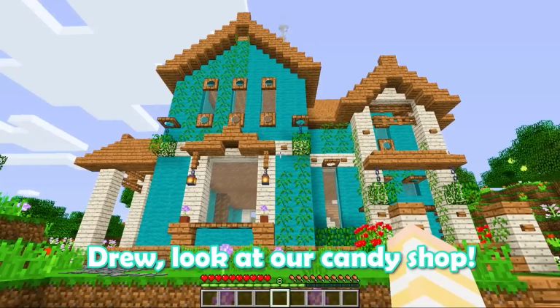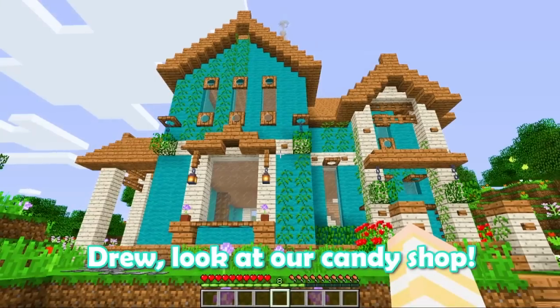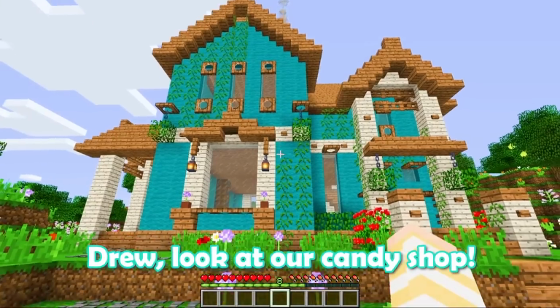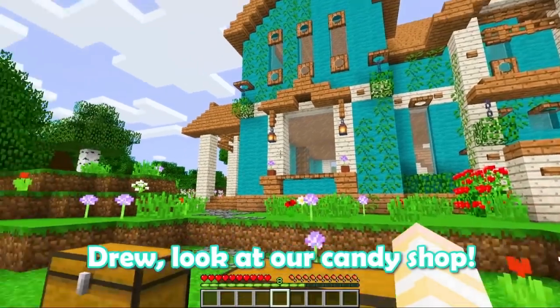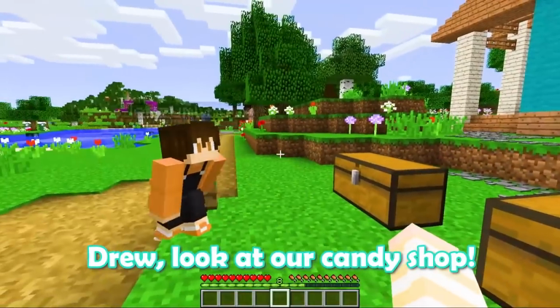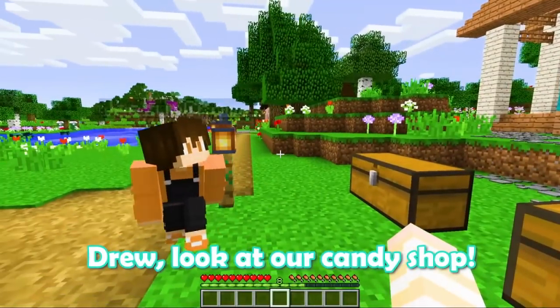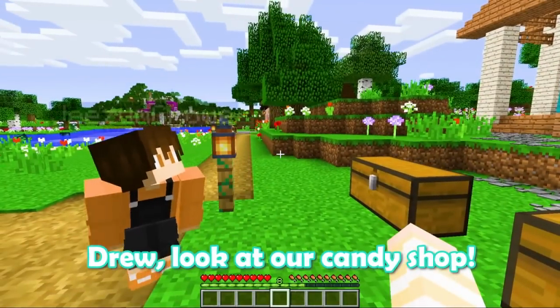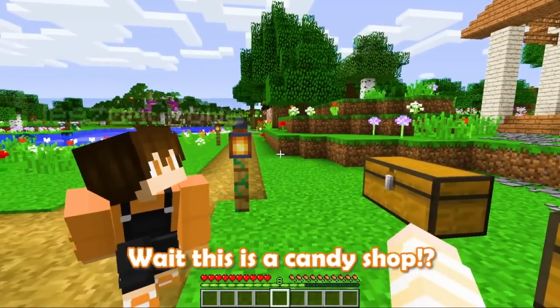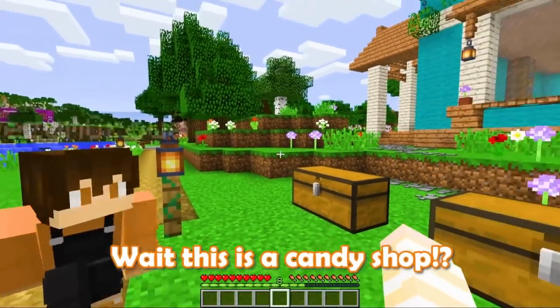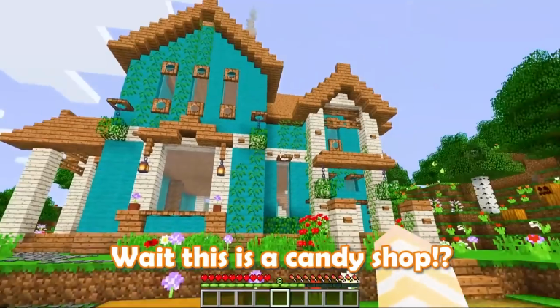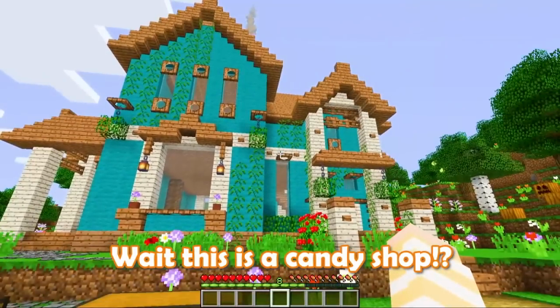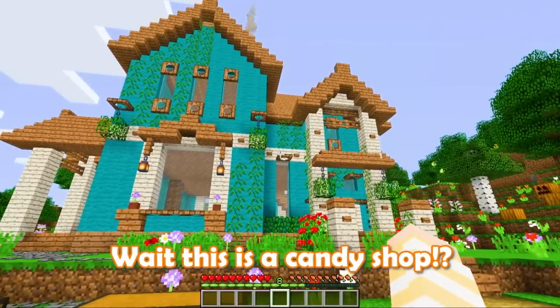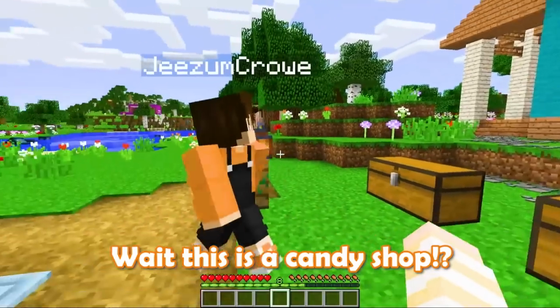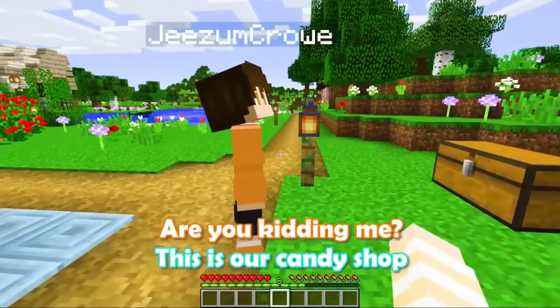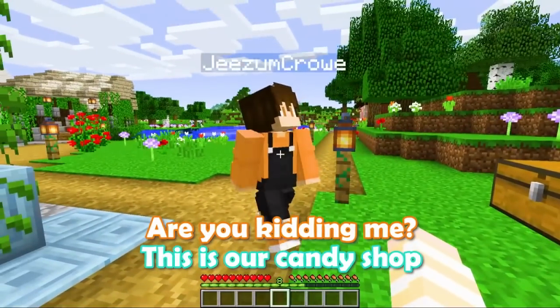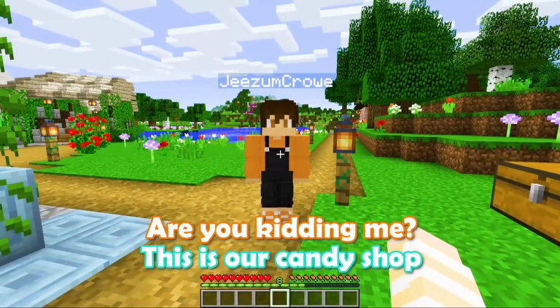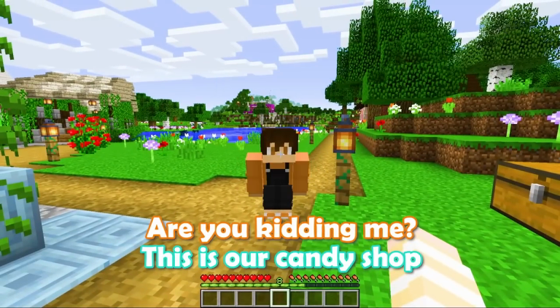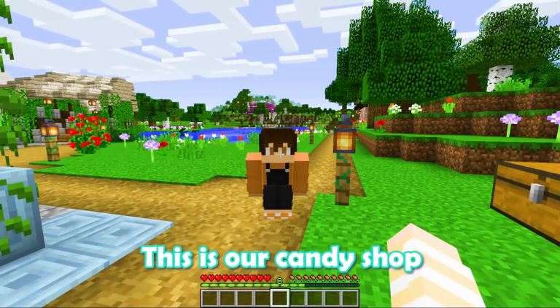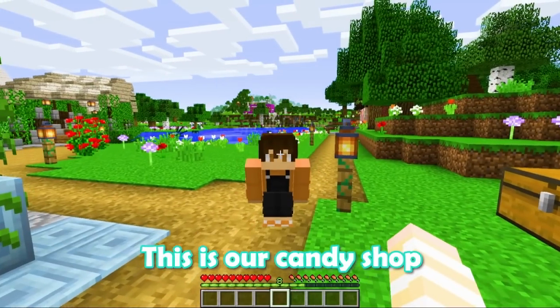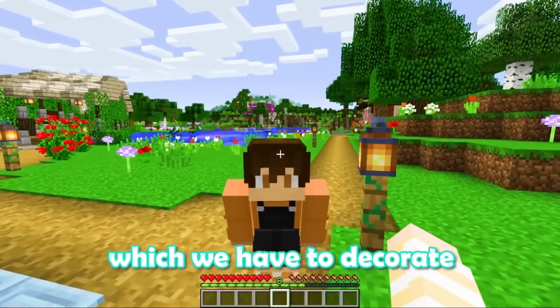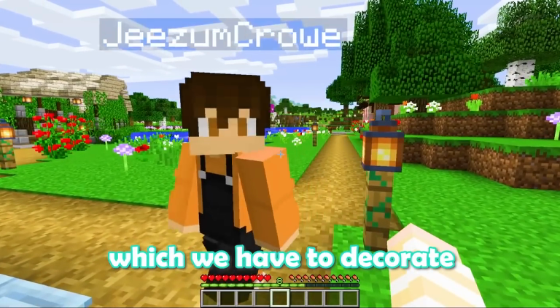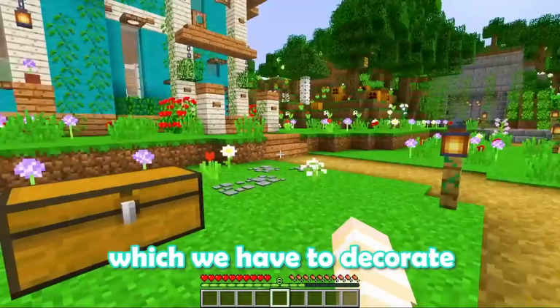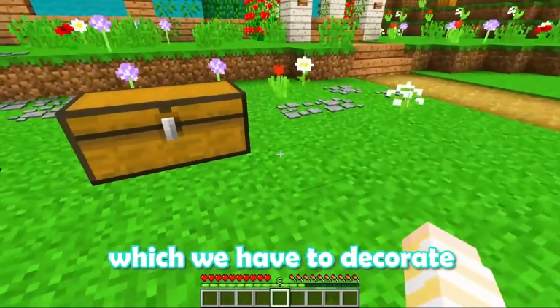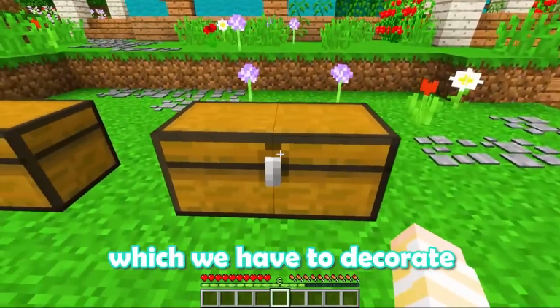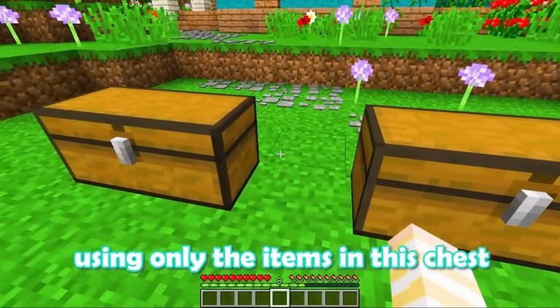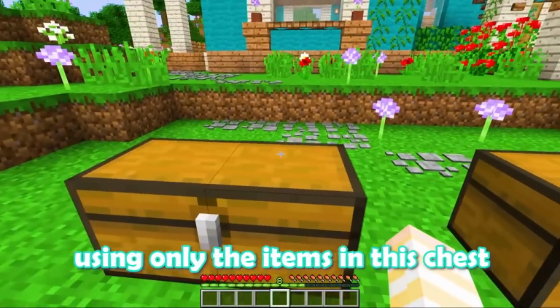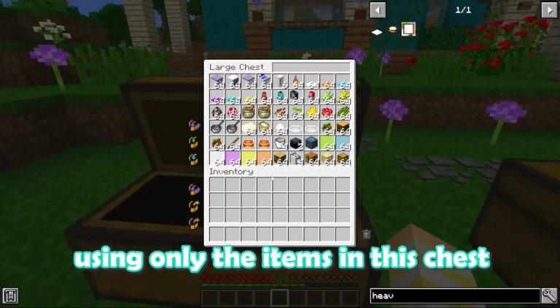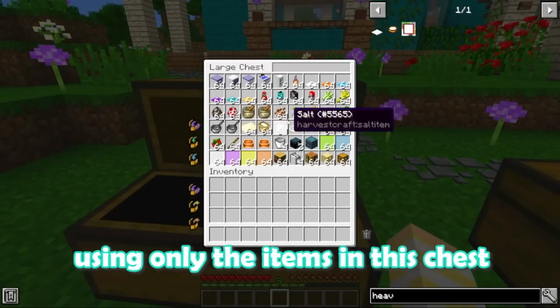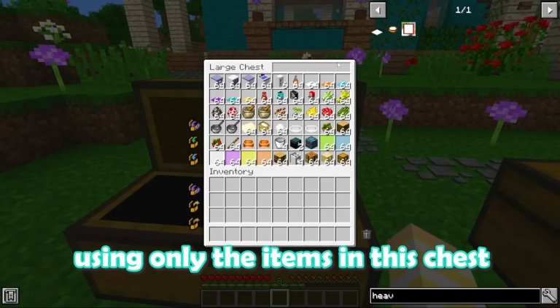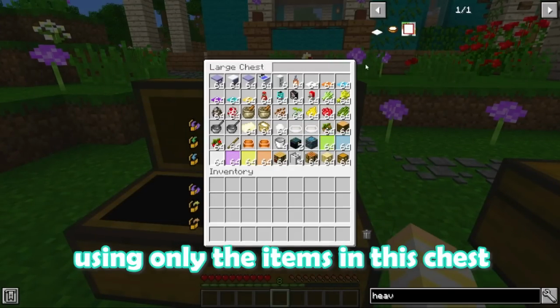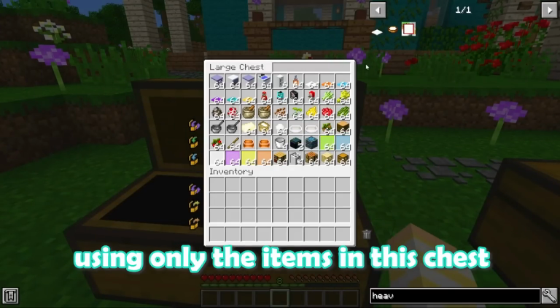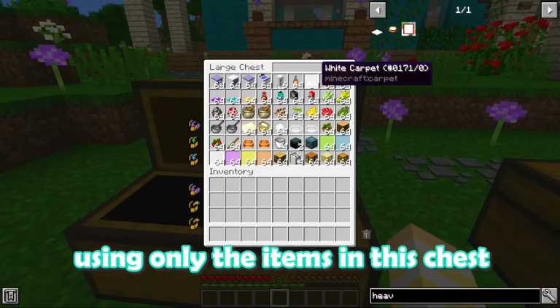Drew, look at our candy shop! Wait, this is a candy shop? Are you kidding me? This is our candy shop, which we have to decorate using only the items in this chest.